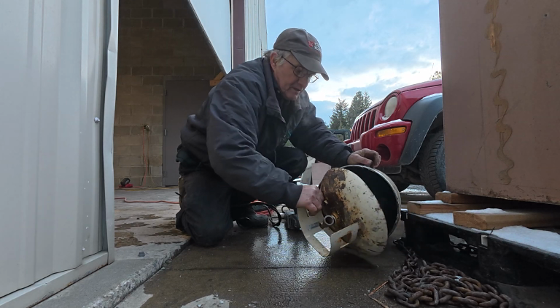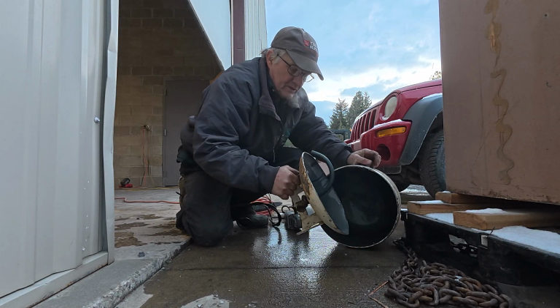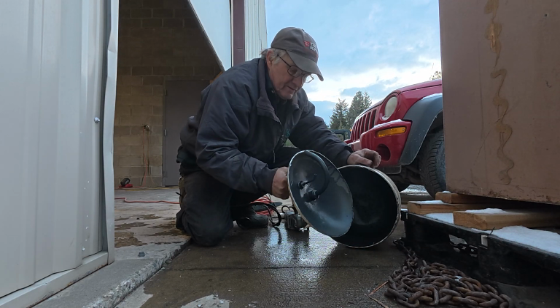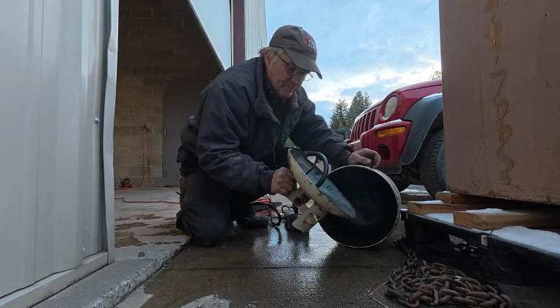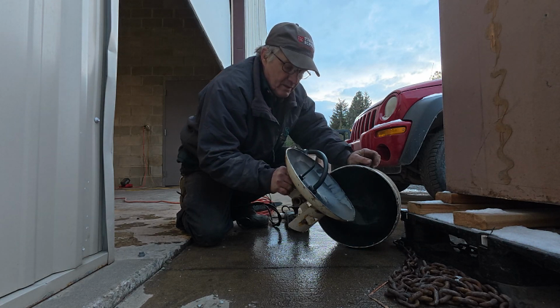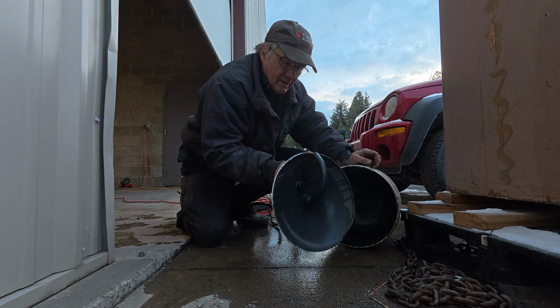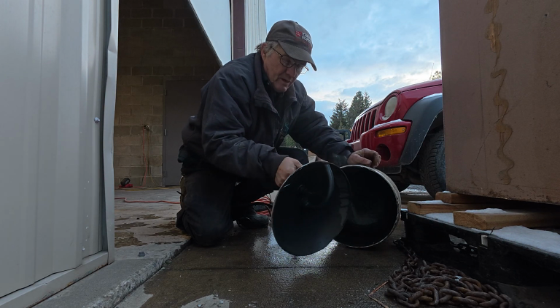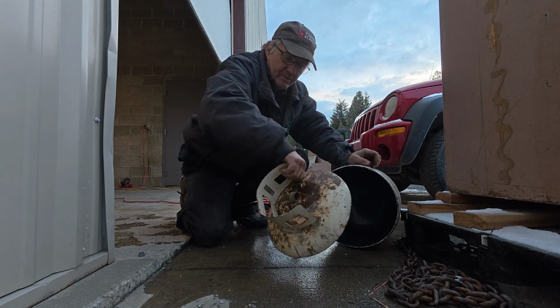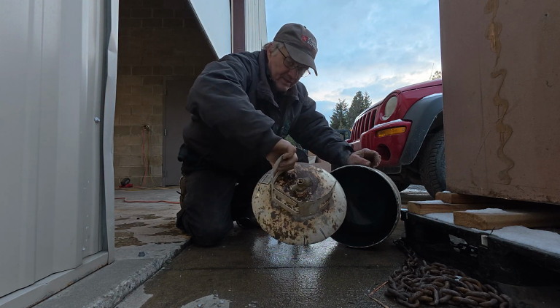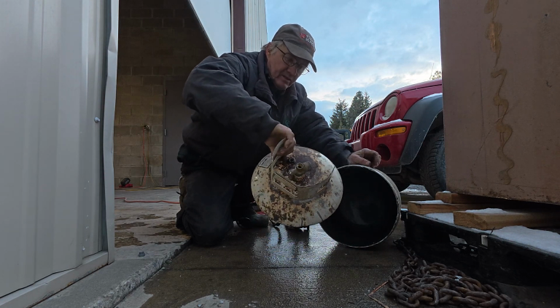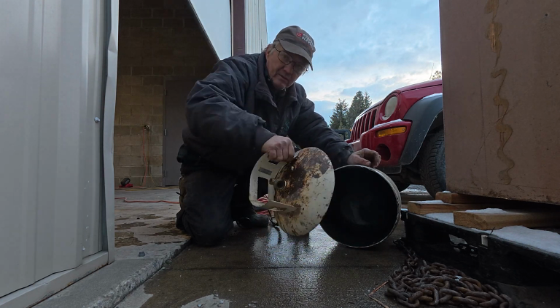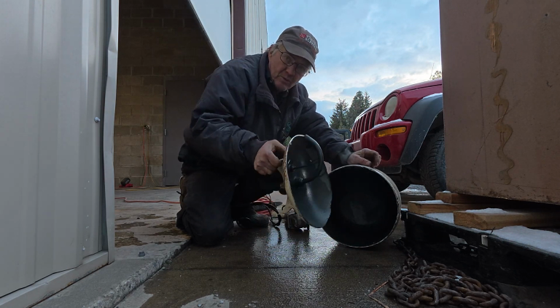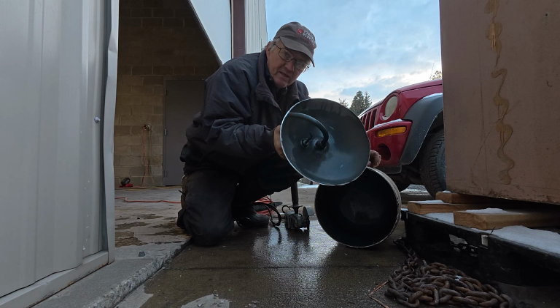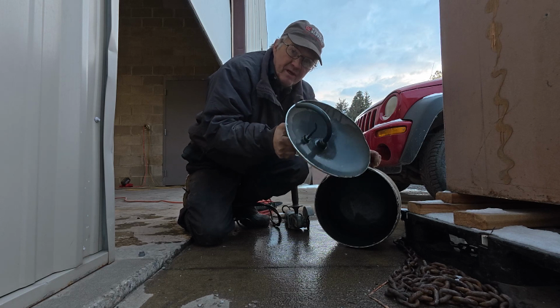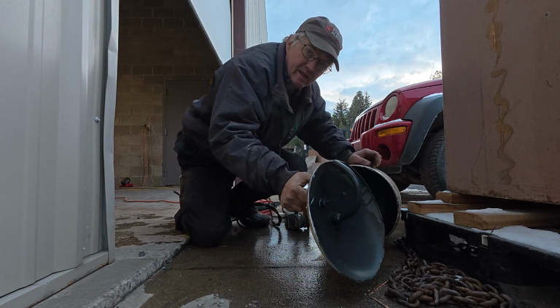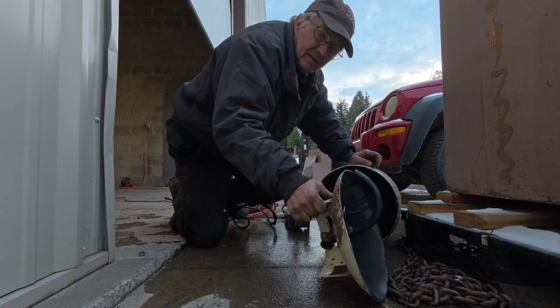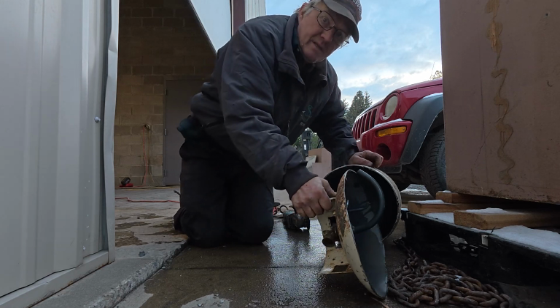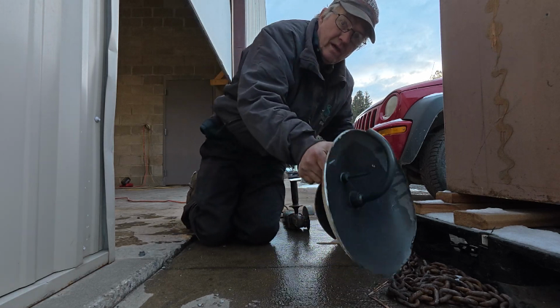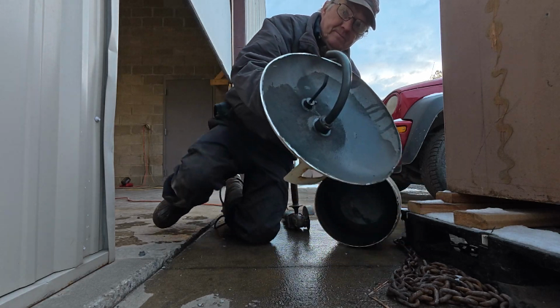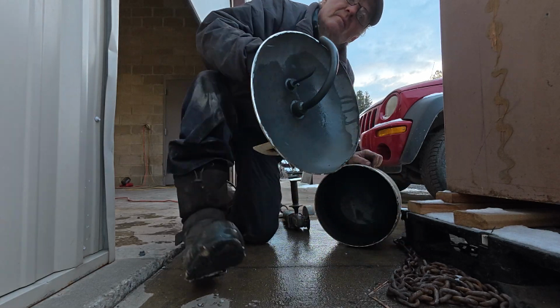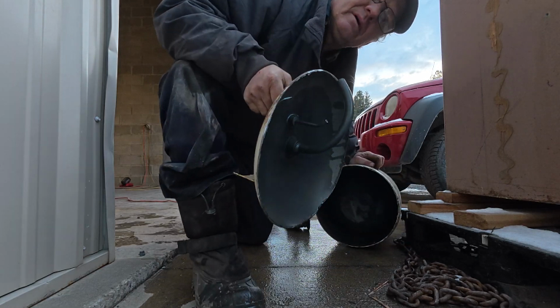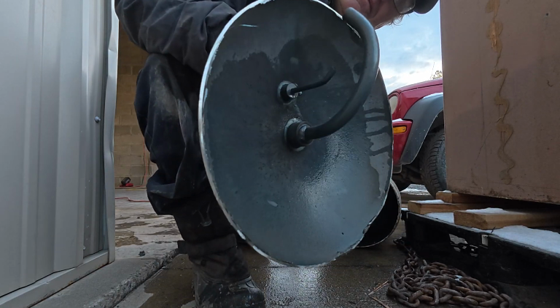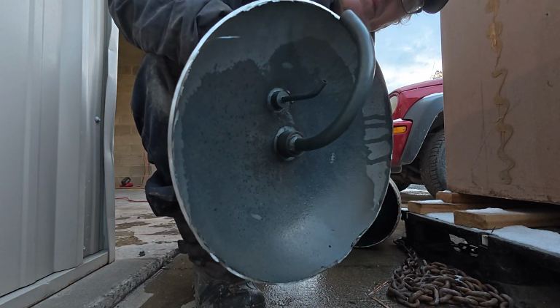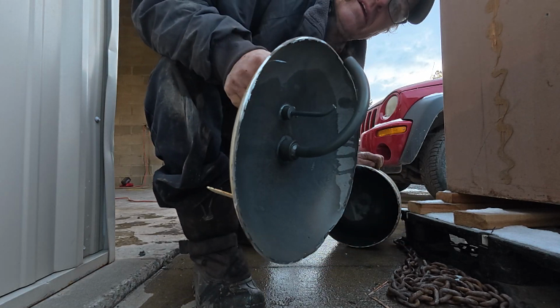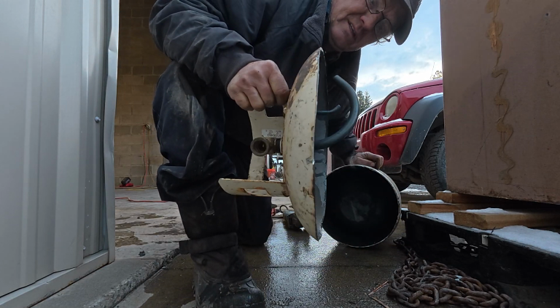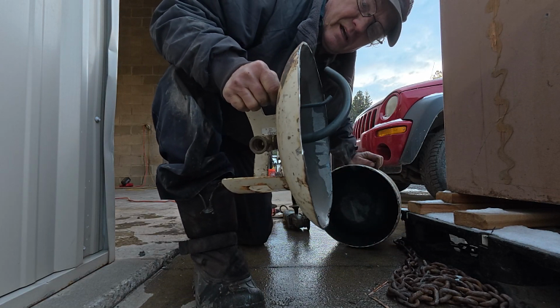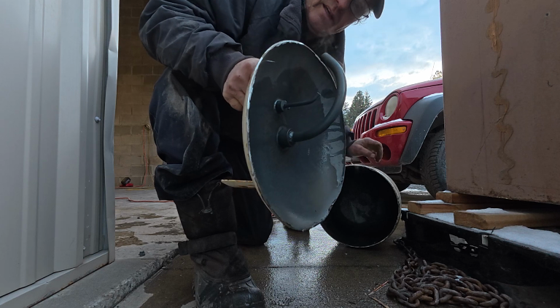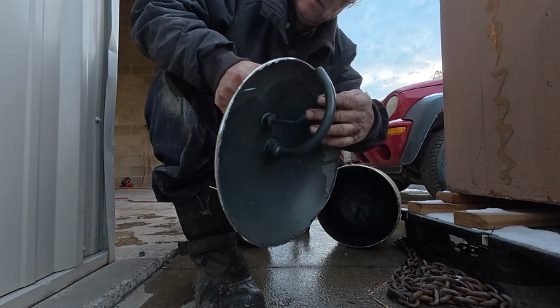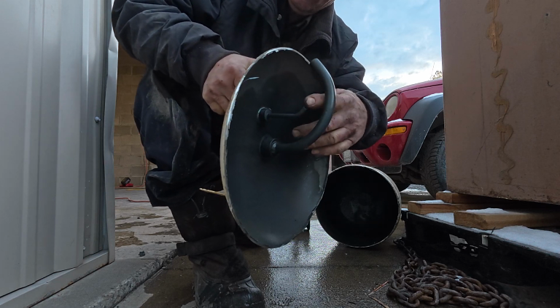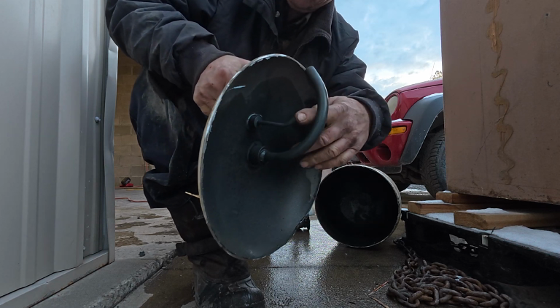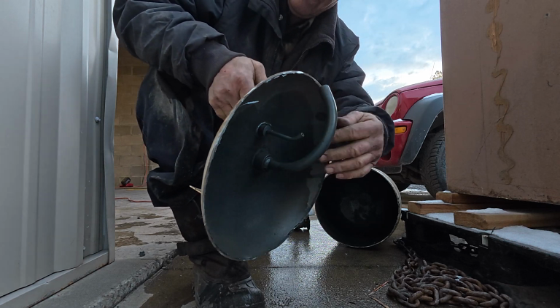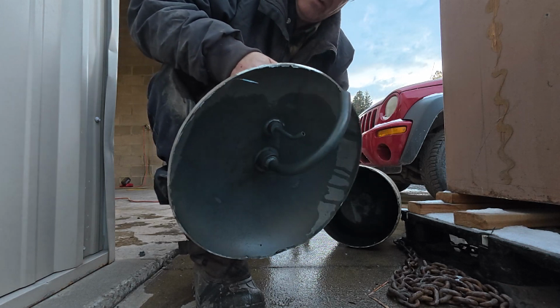This is one of the old propane tanks that didn't have that special valve in it. That's why I'm cutting it apart — because I can't use it for propane anymore. They don't let us do that.